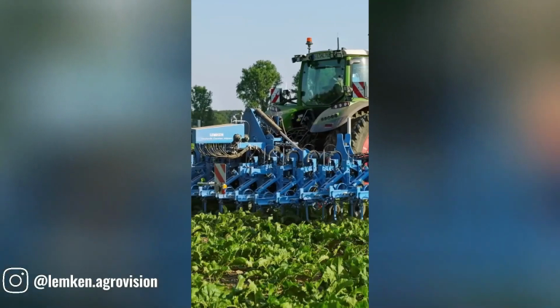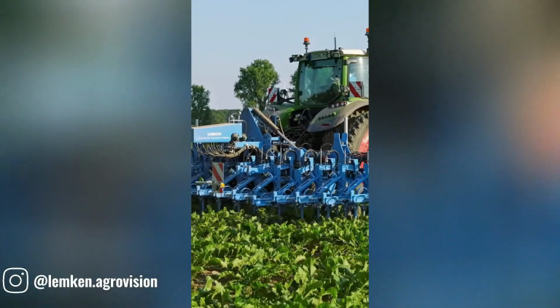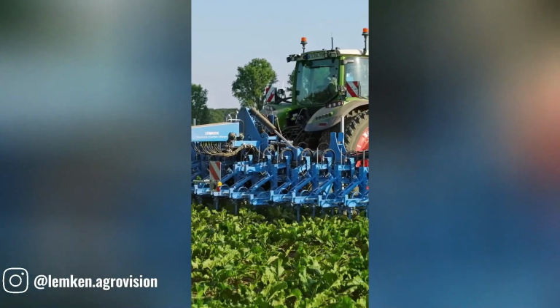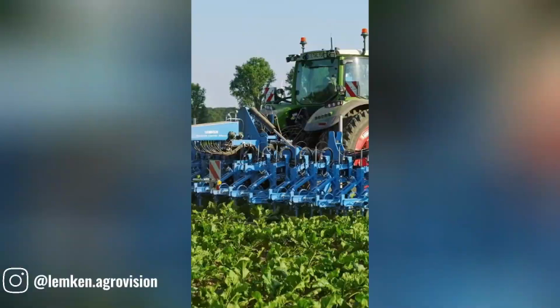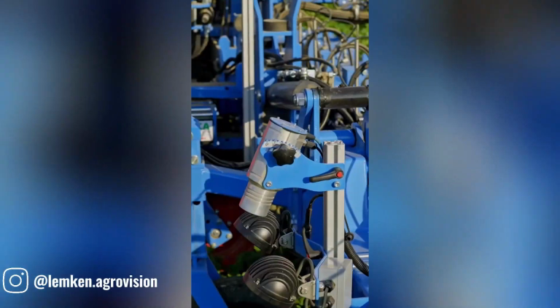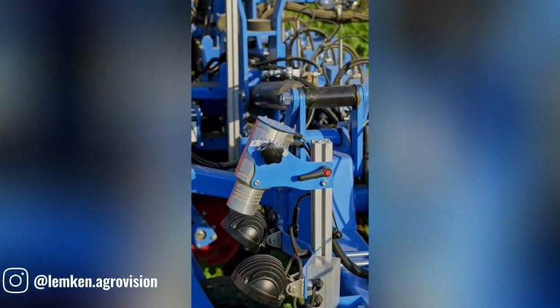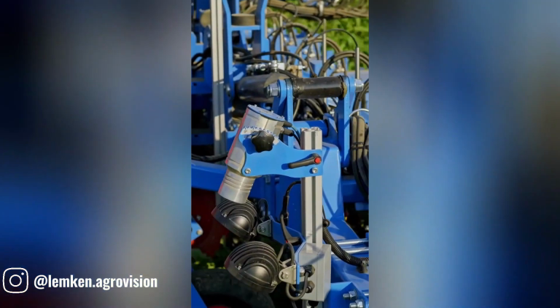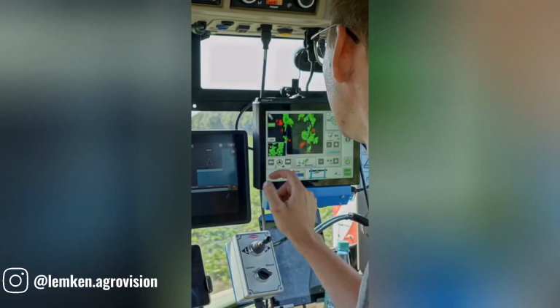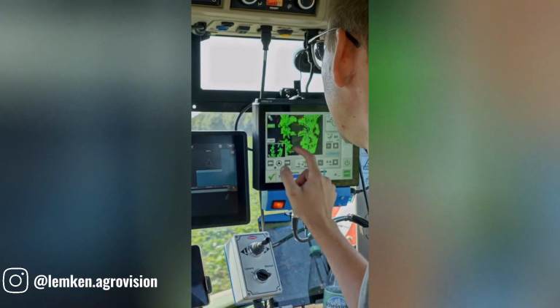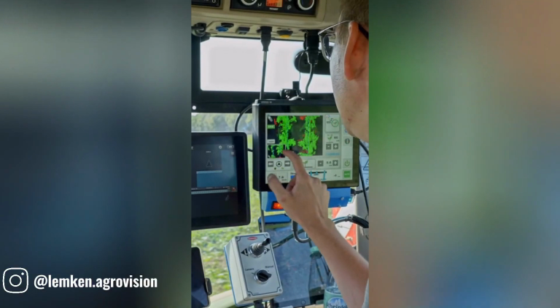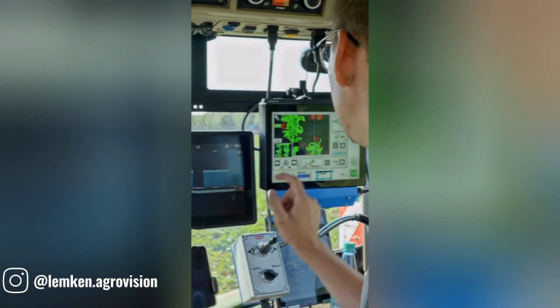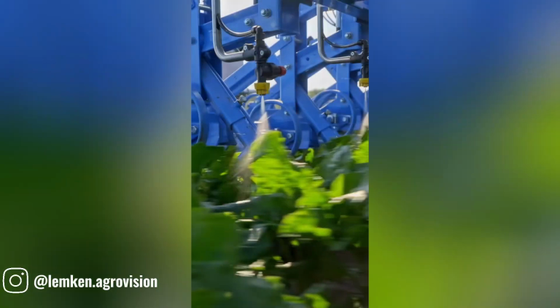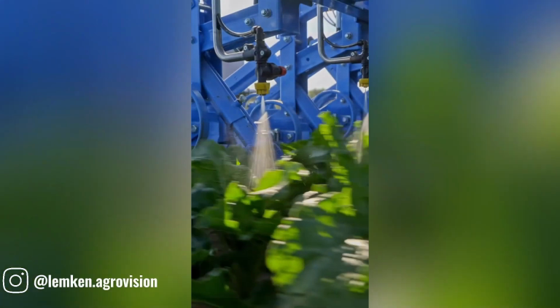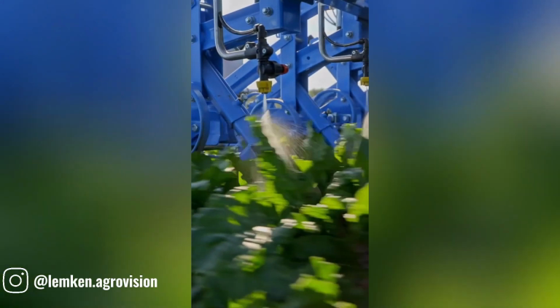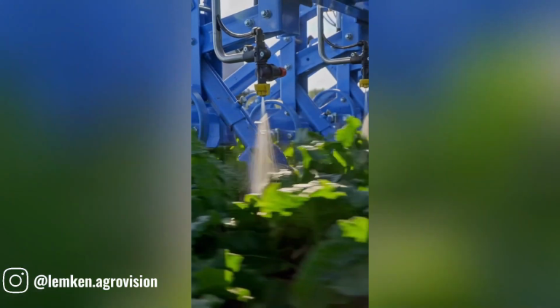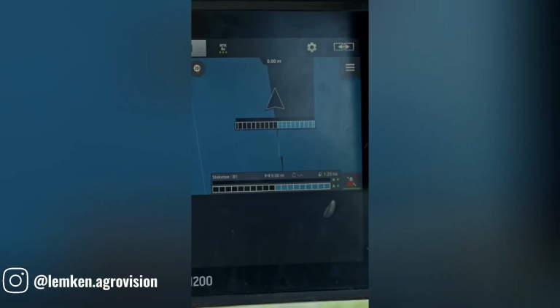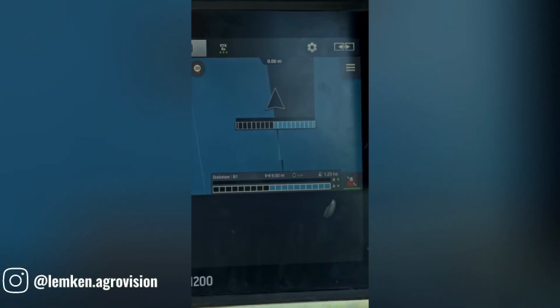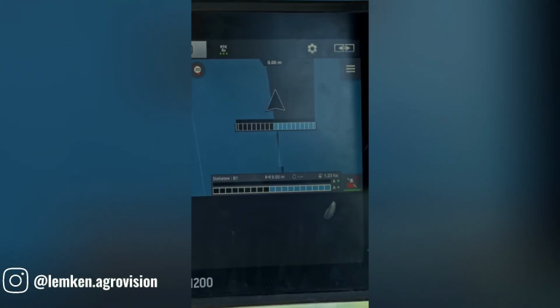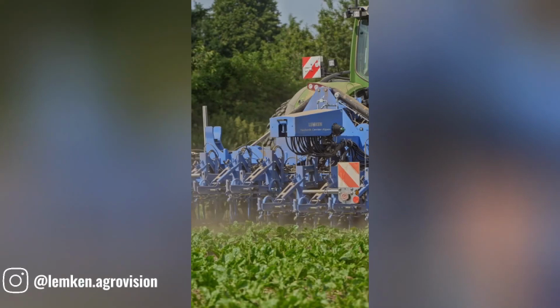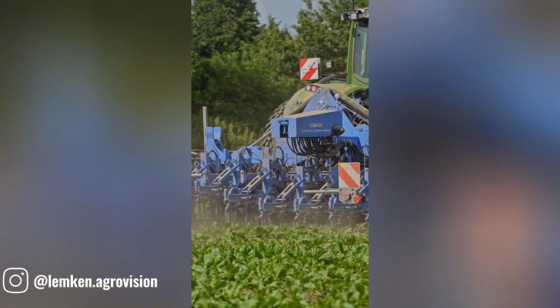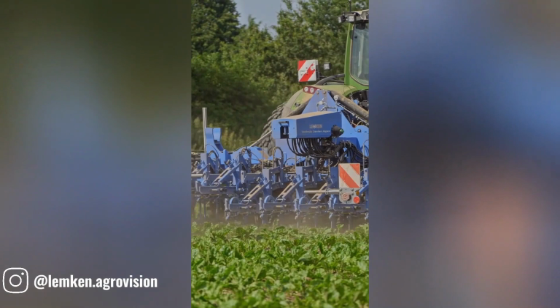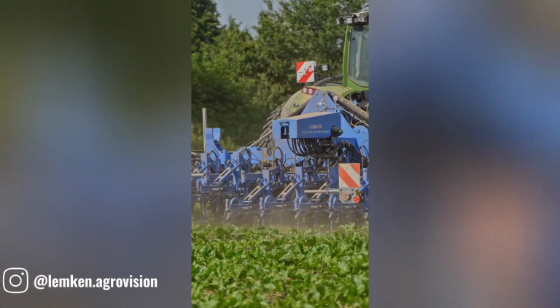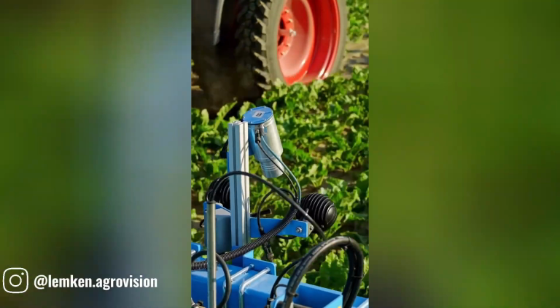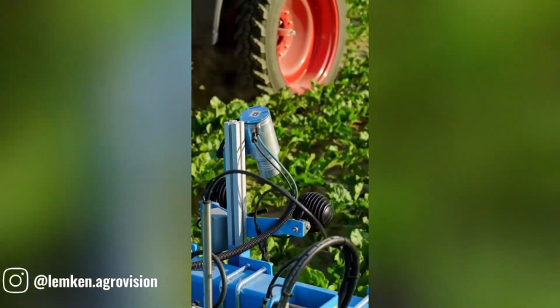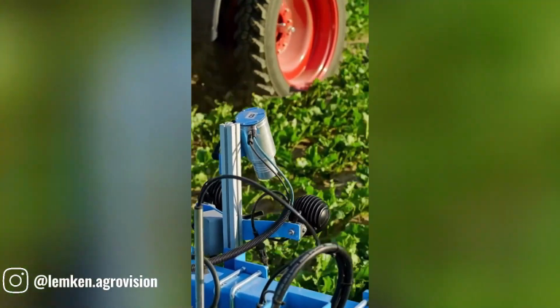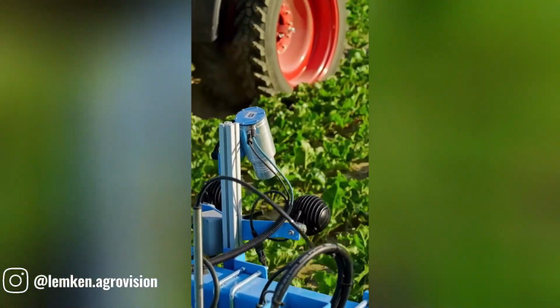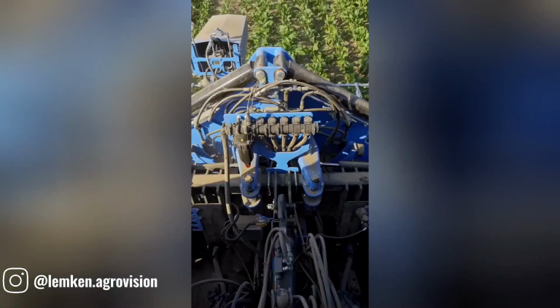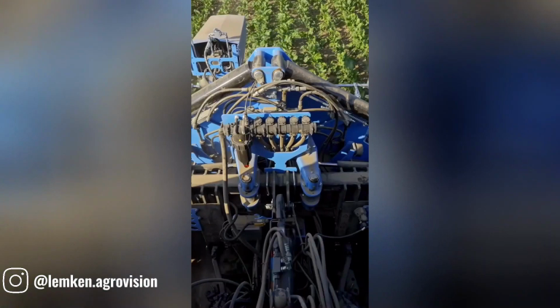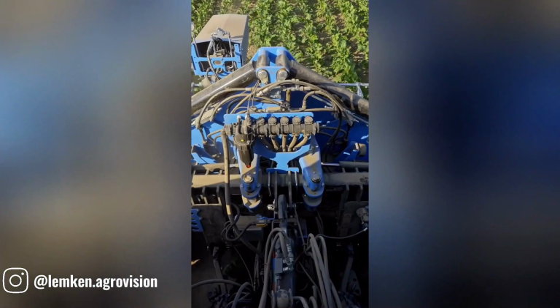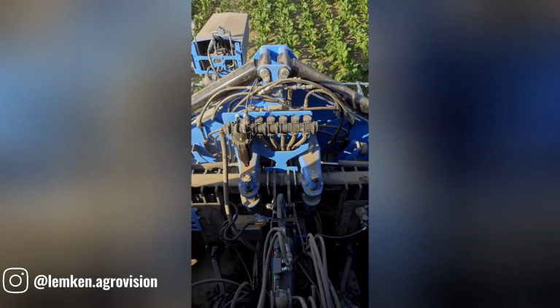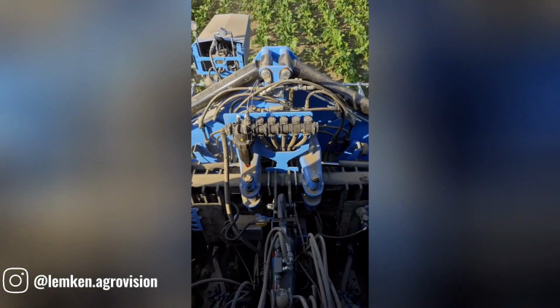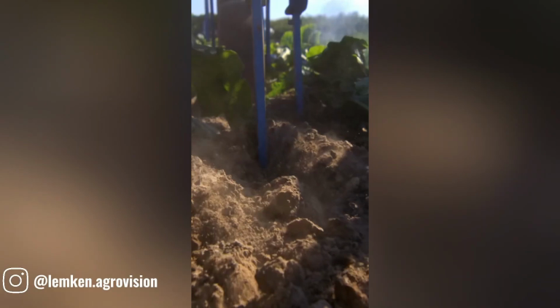The IC light system uses cameras to guide hoeing machines, ensuring precise weed removal and reducing operator fatigue. It can operate day or night and recognizes multiple plant rows.